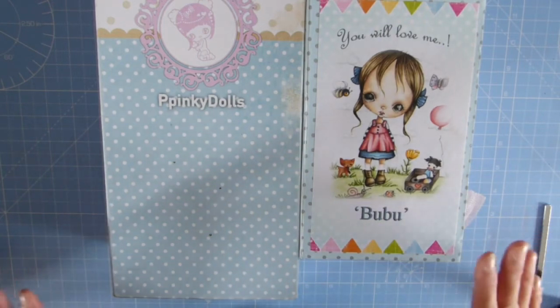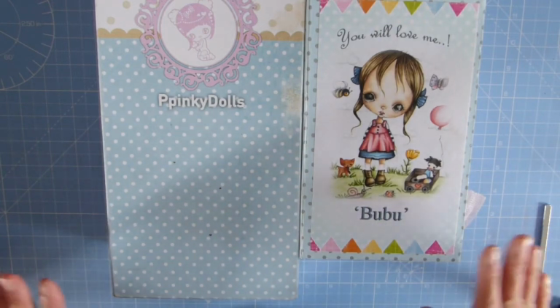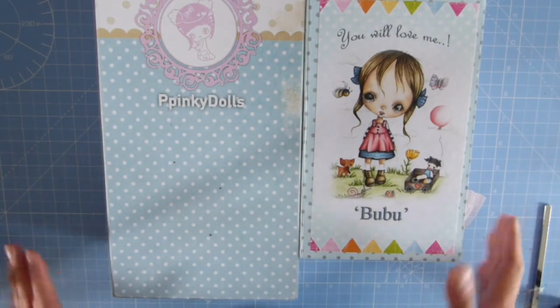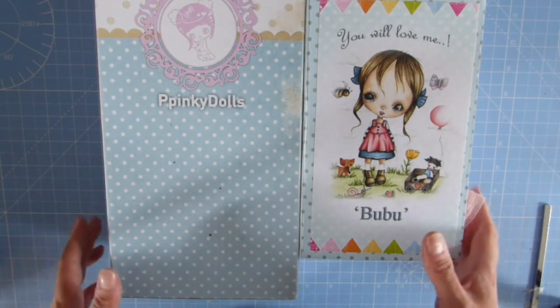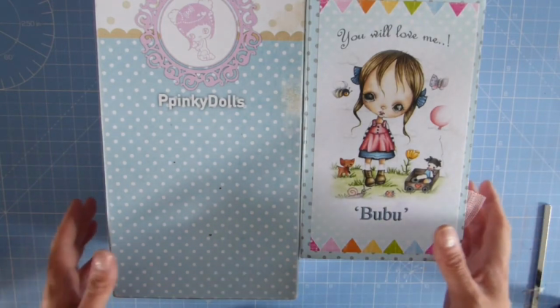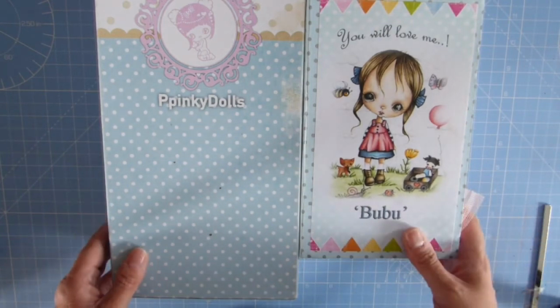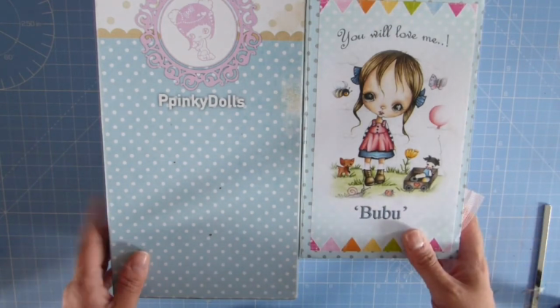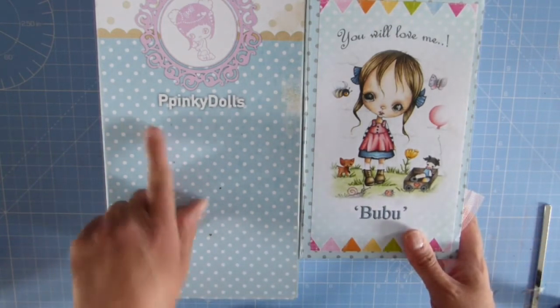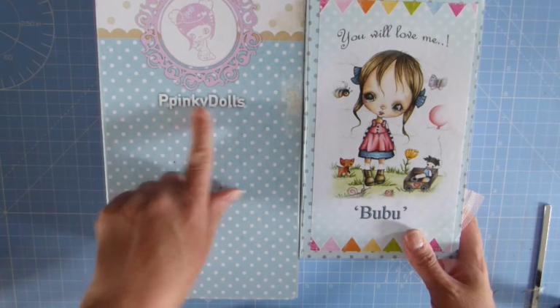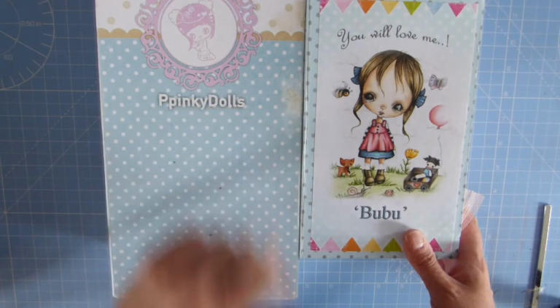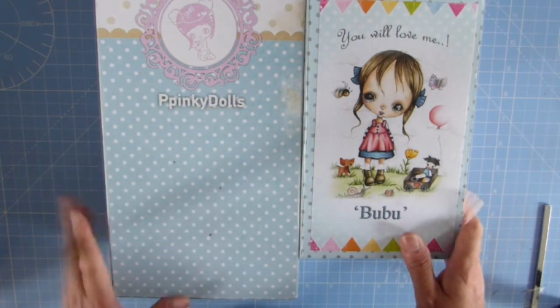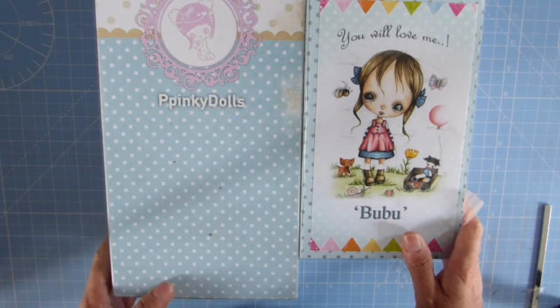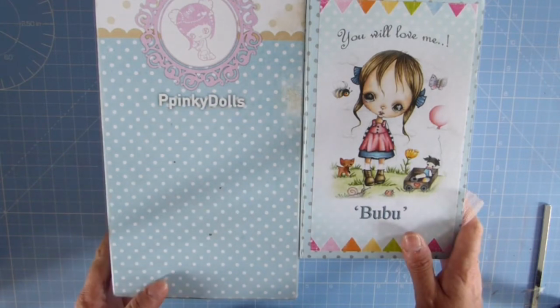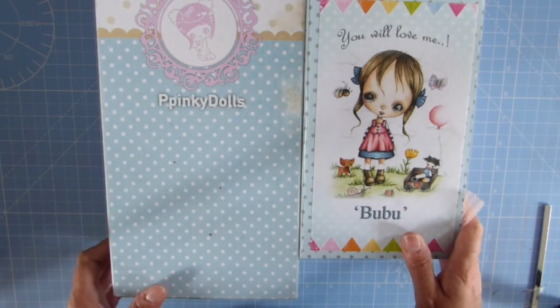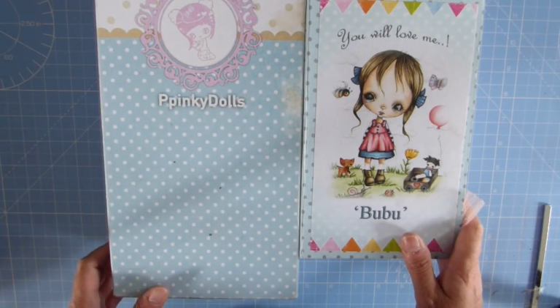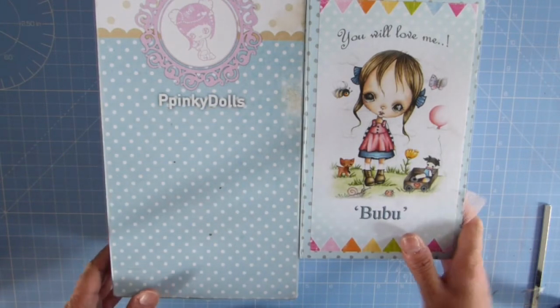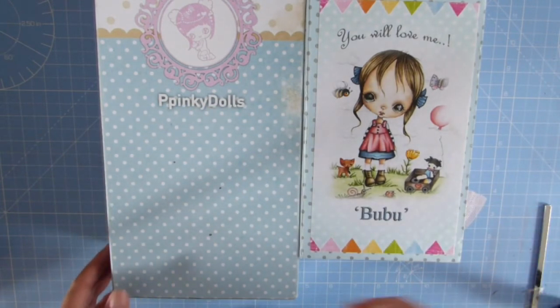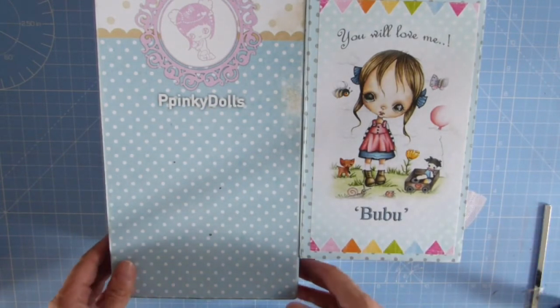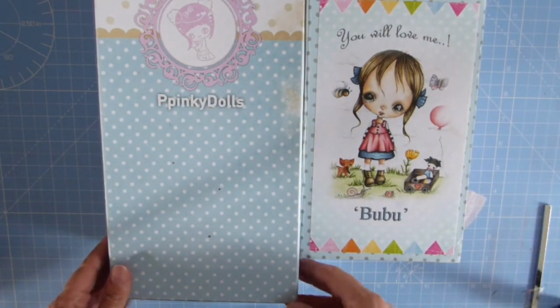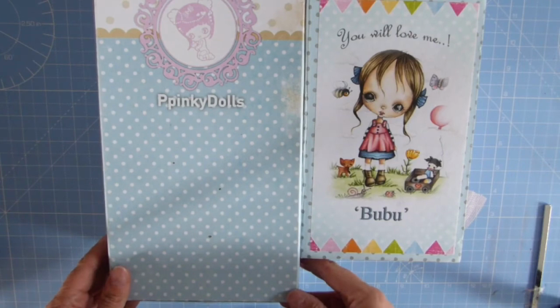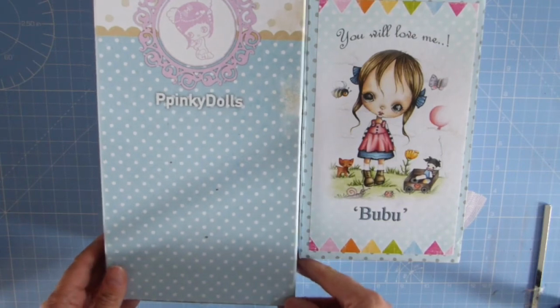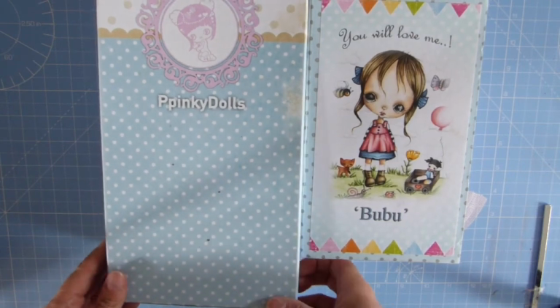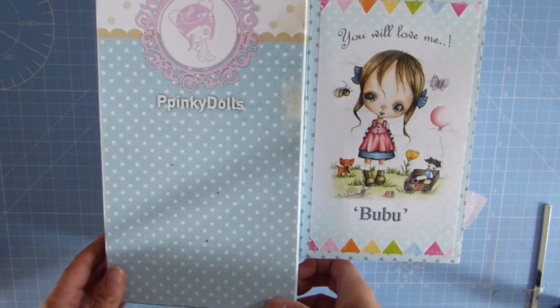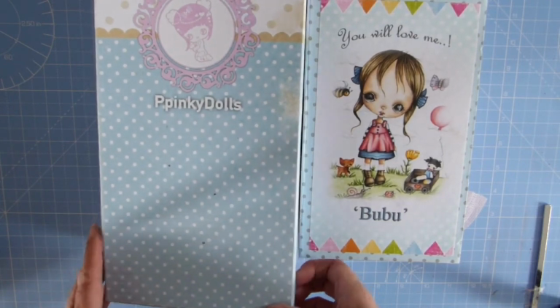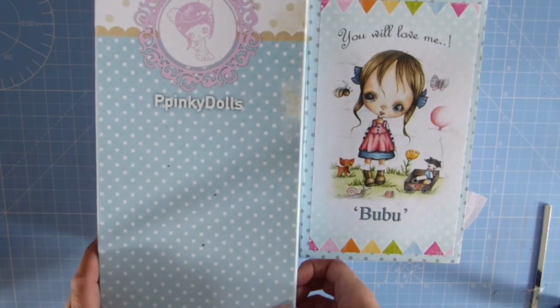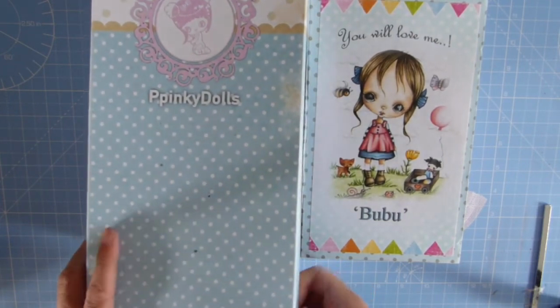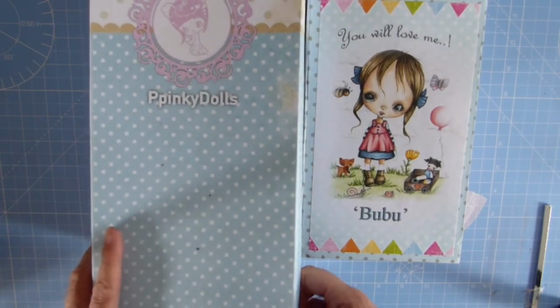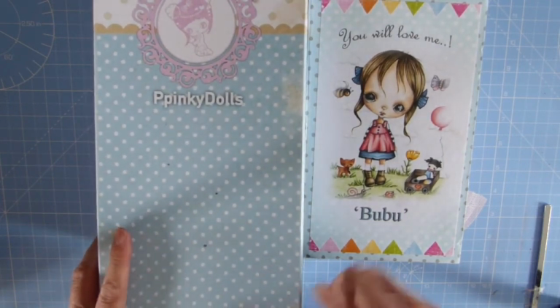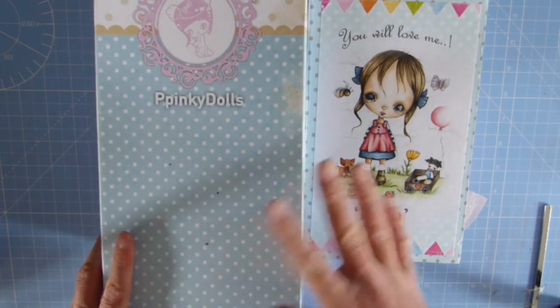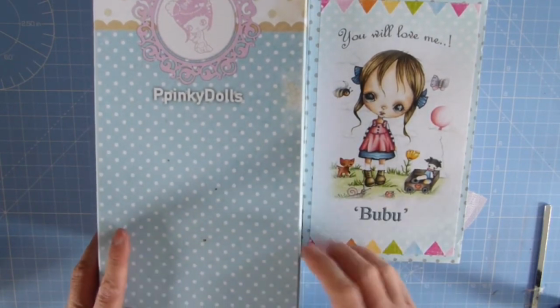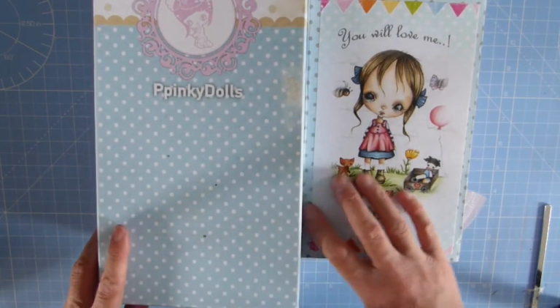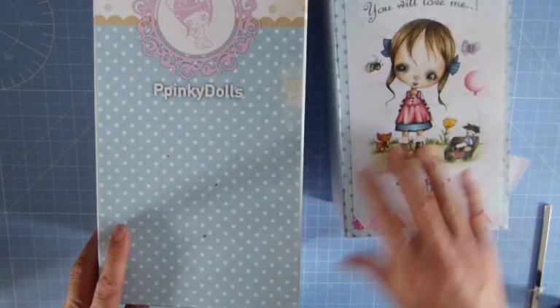So we have here two dolls from the maker Papinkie Dolls, and she's on Etsy and she's very, very talented. These dolls are made from resin and they're ball-jointed dolls, and they are unique to her as far as I'm aware.